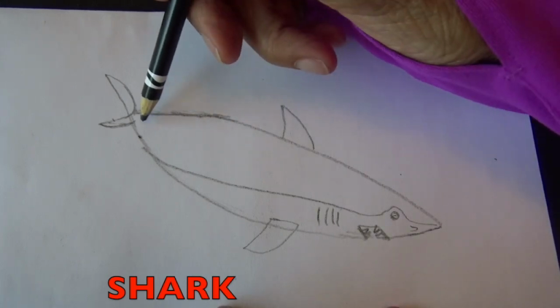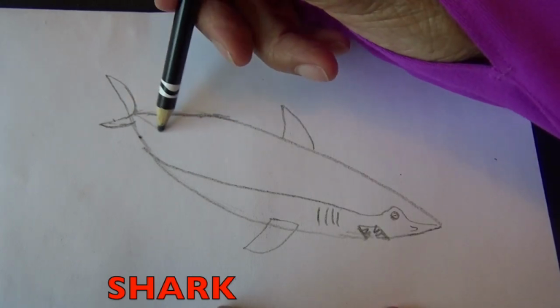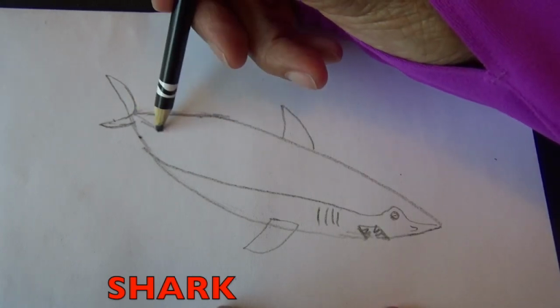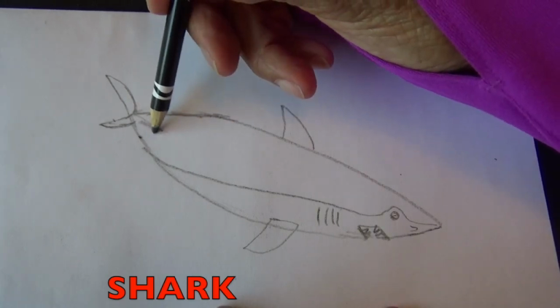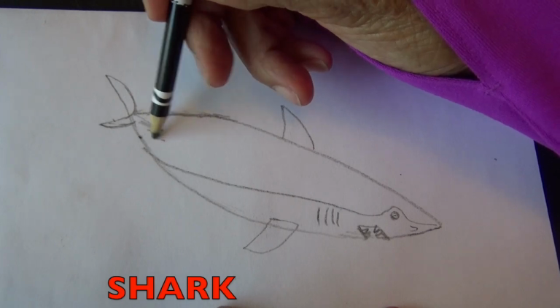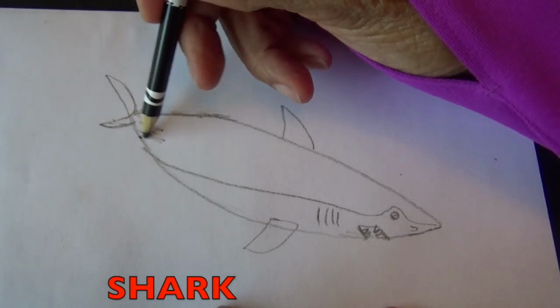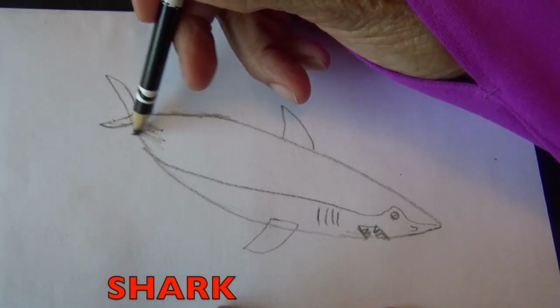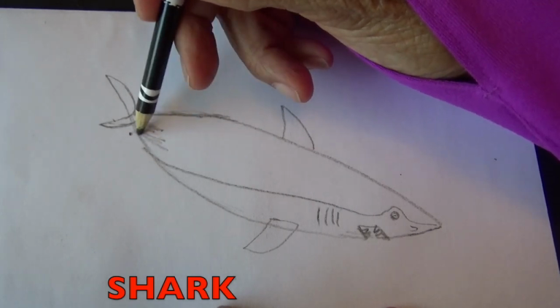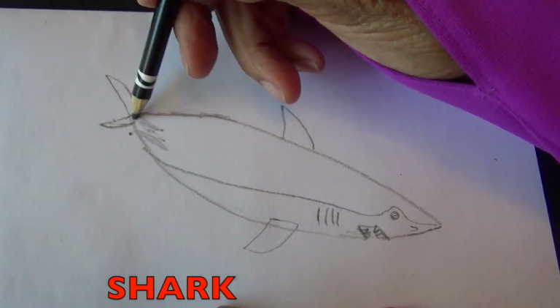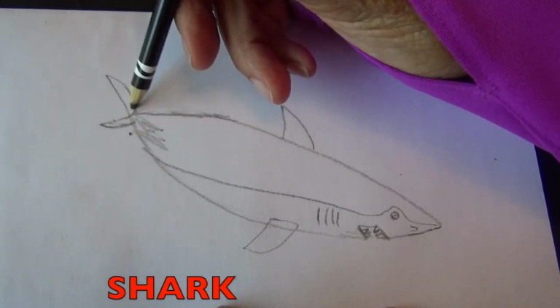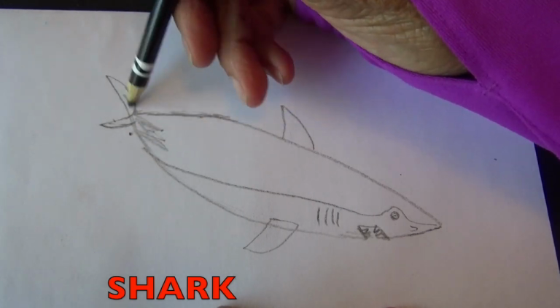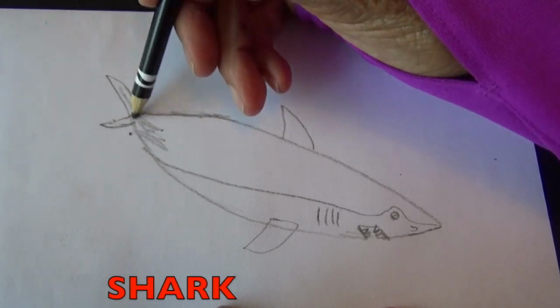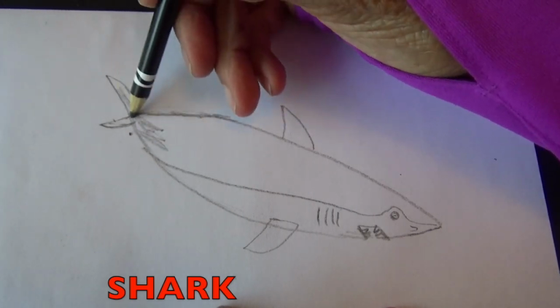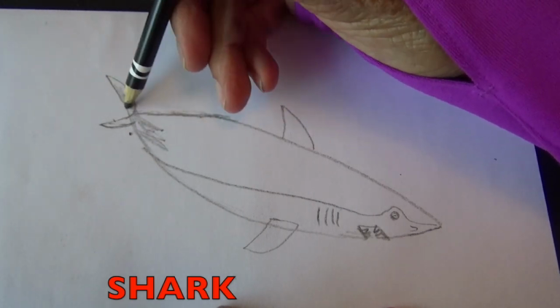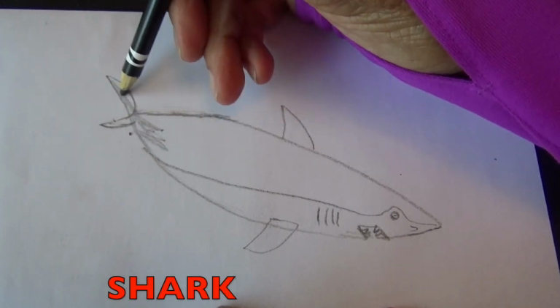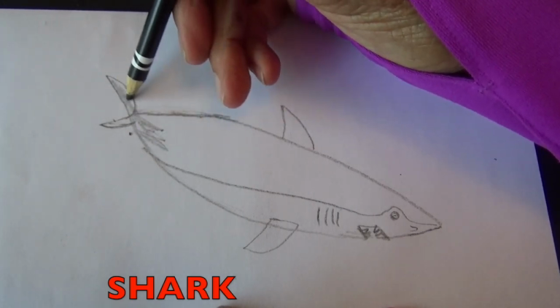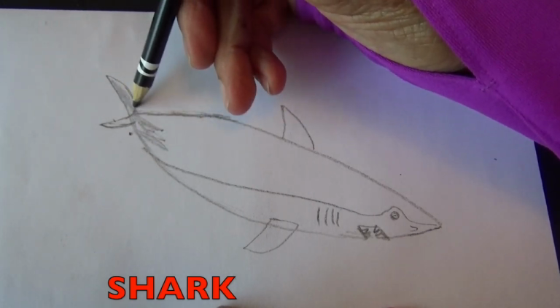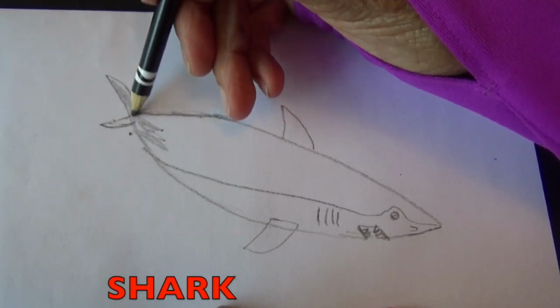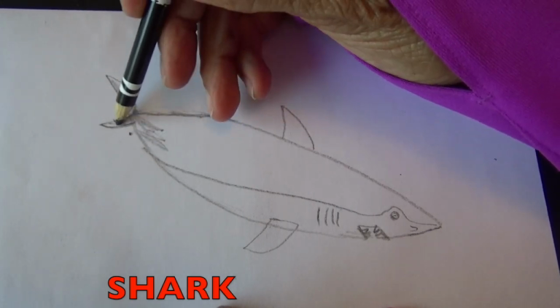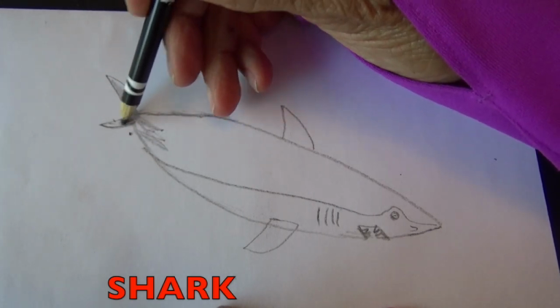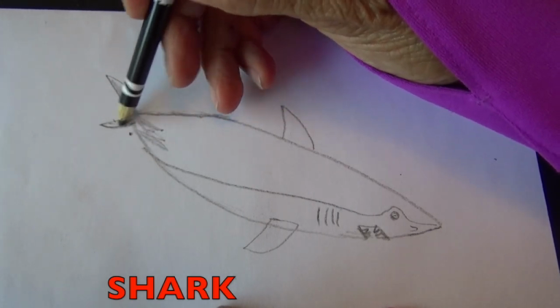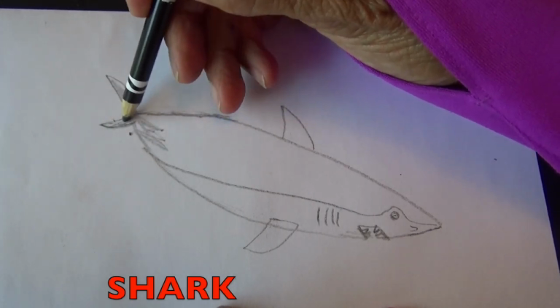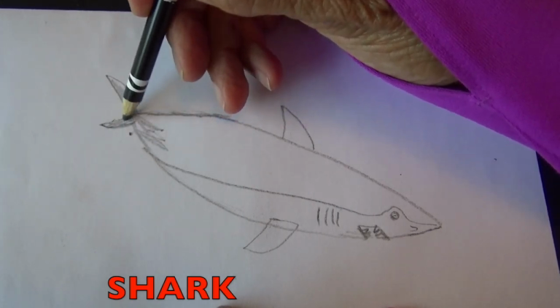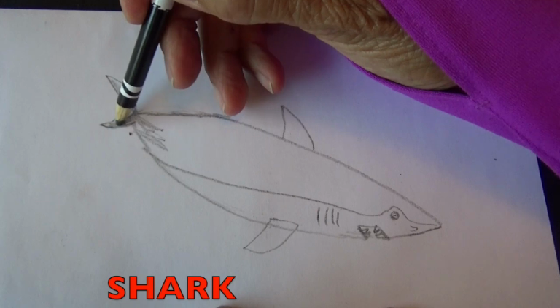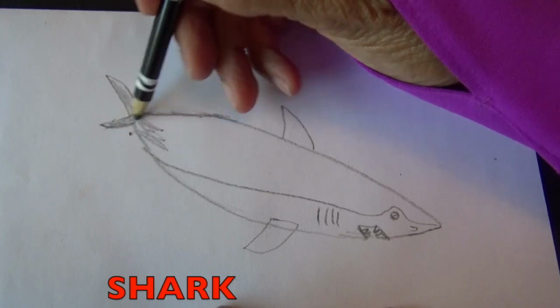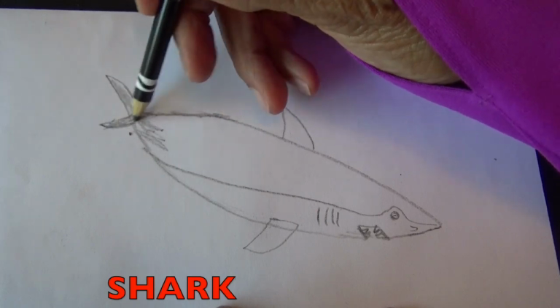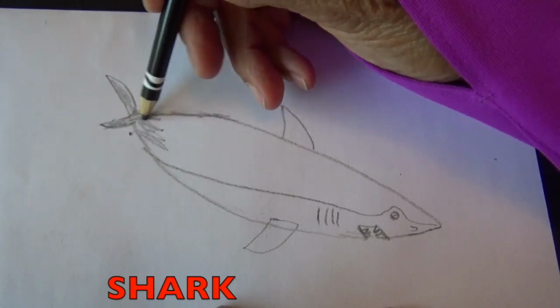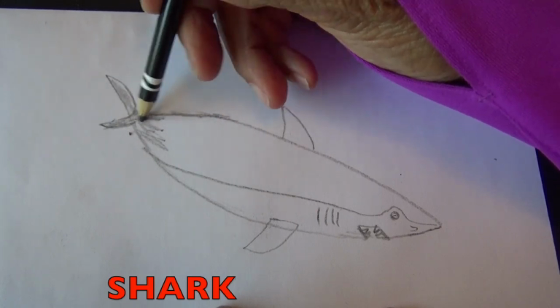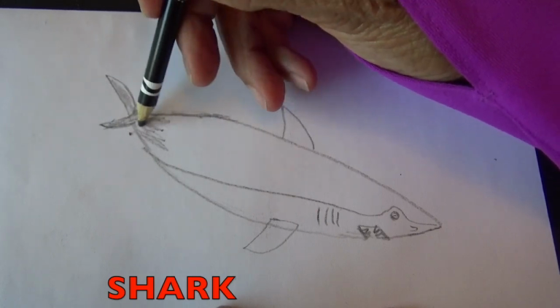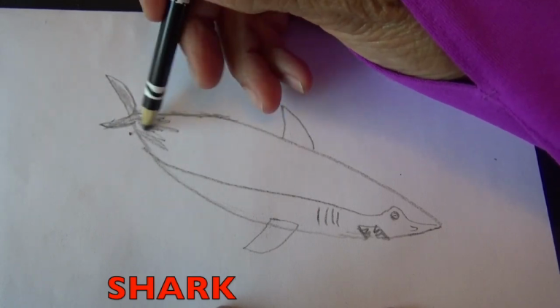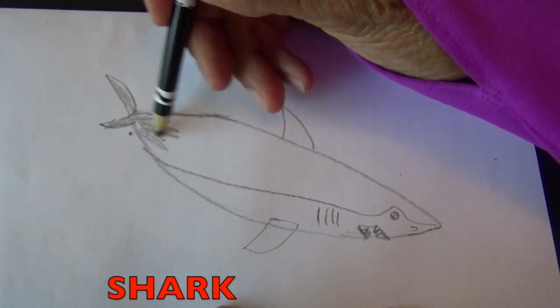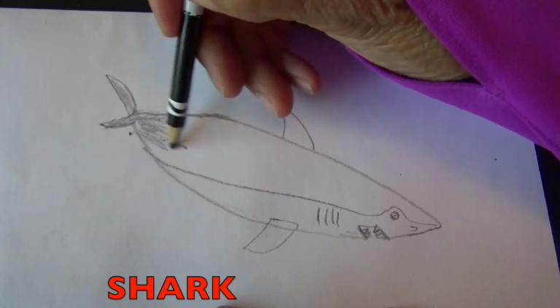Boys and girls, with my pencil, I'm going to shade in the top of the shark. So go ahead with your pencil, just shade in here.